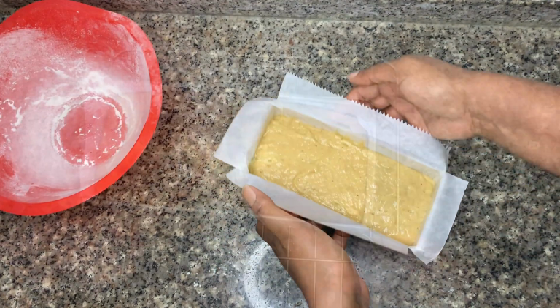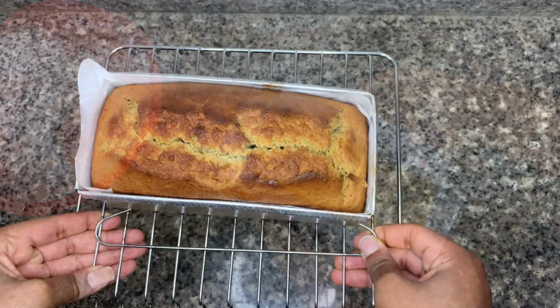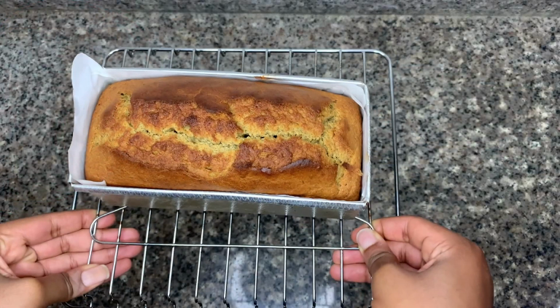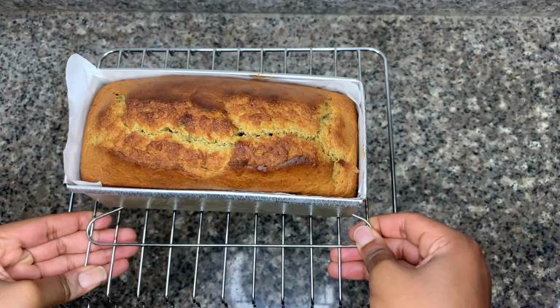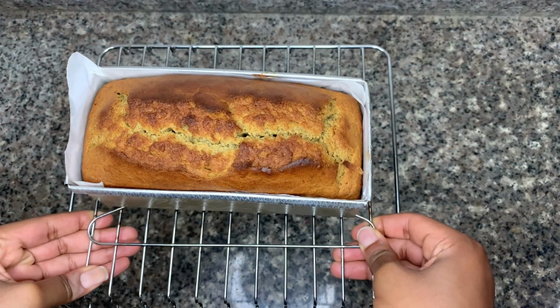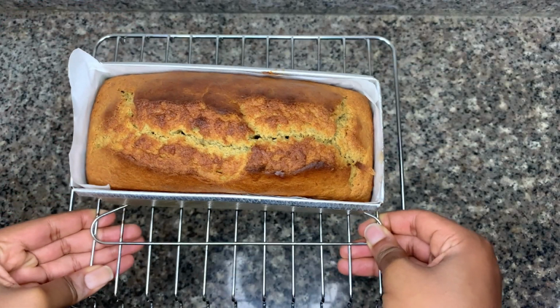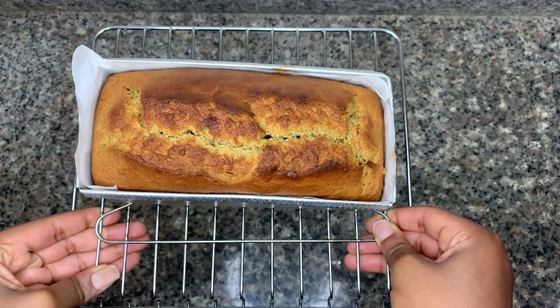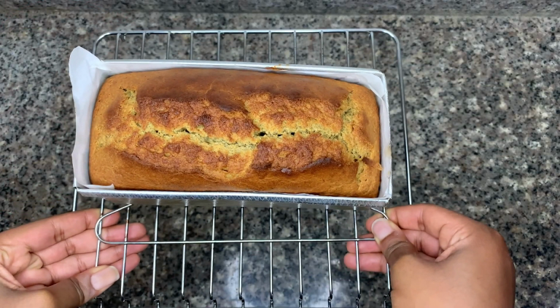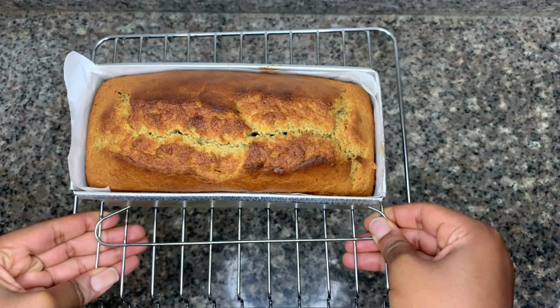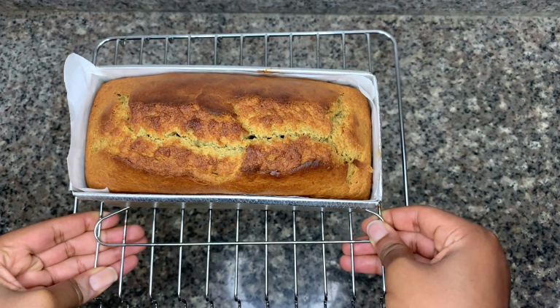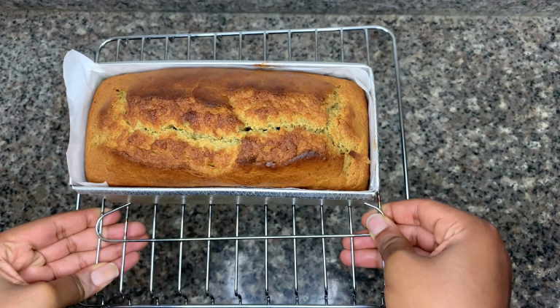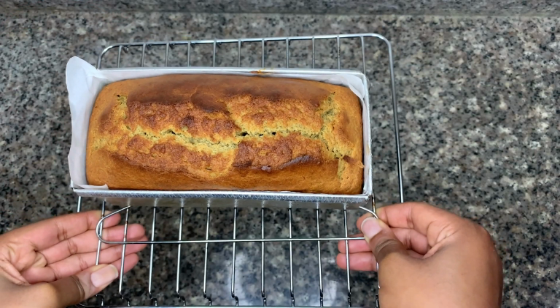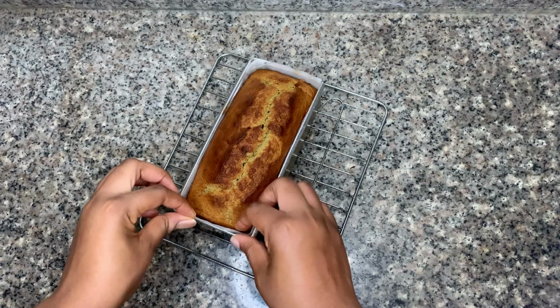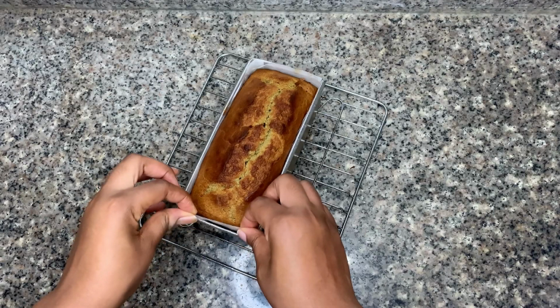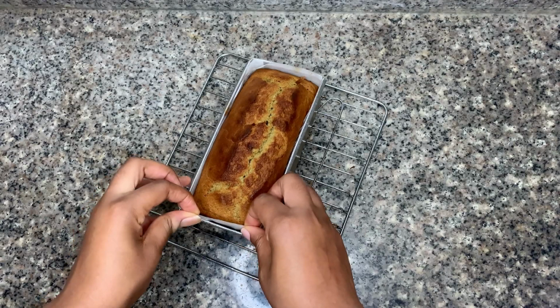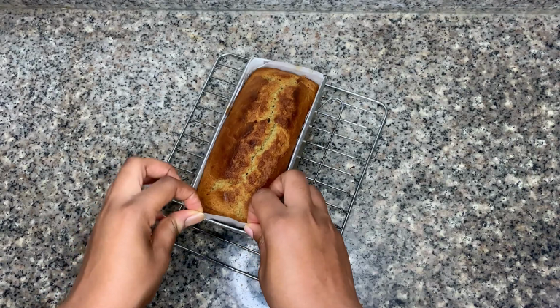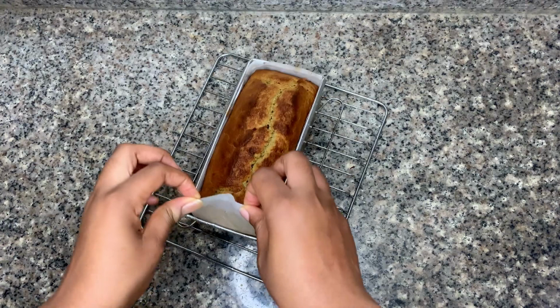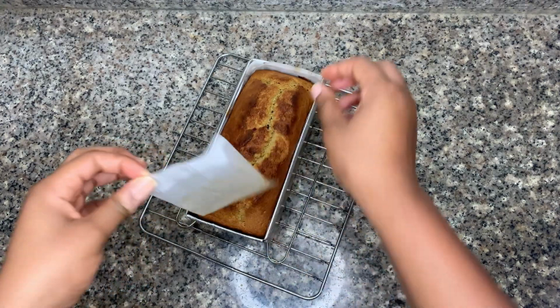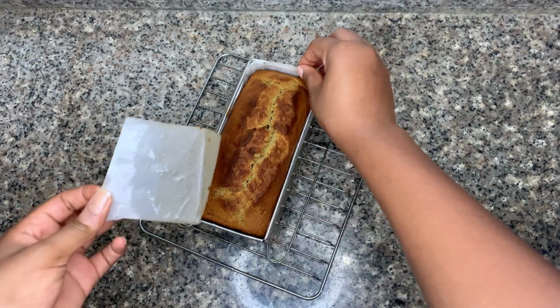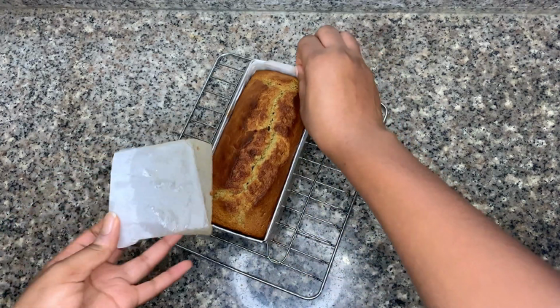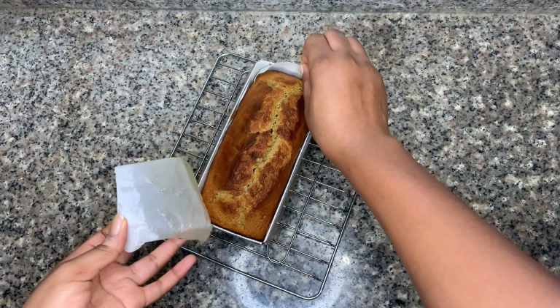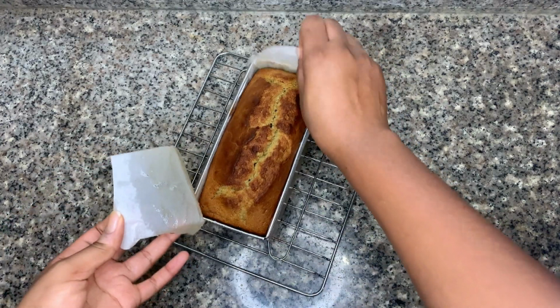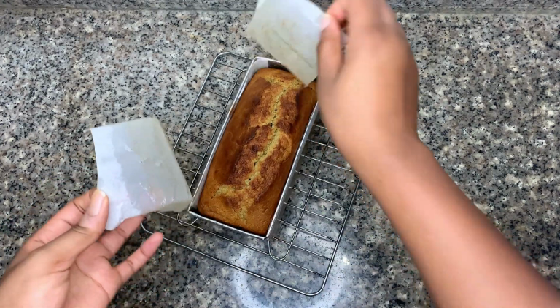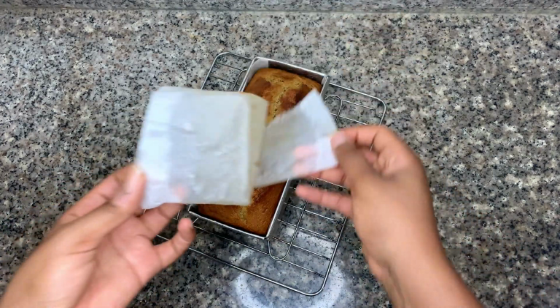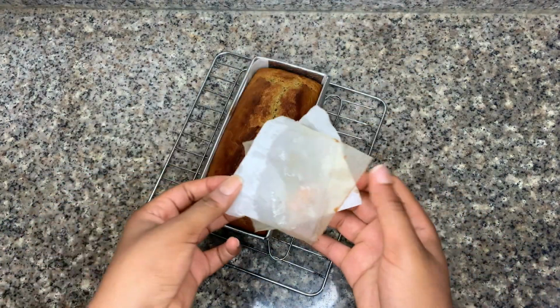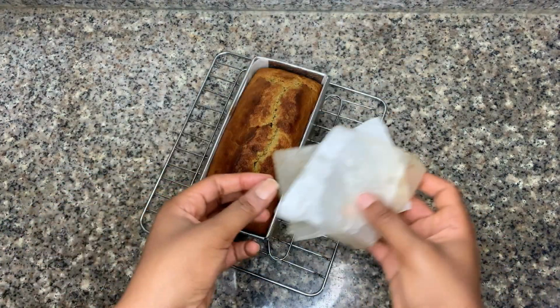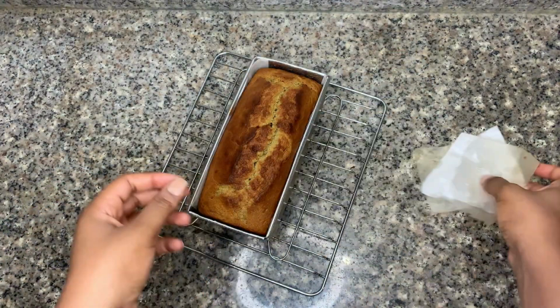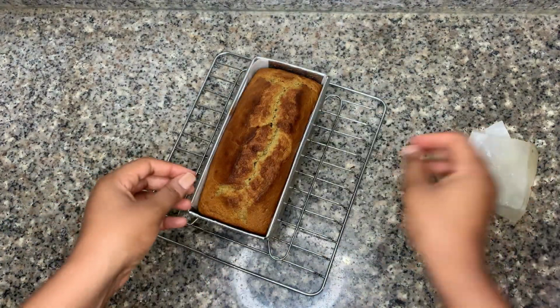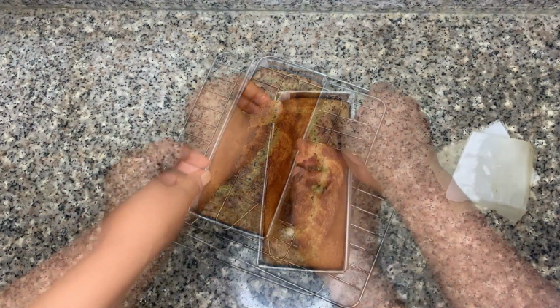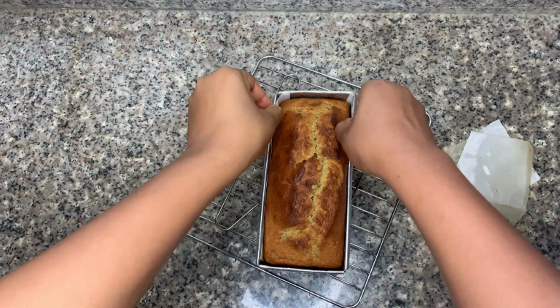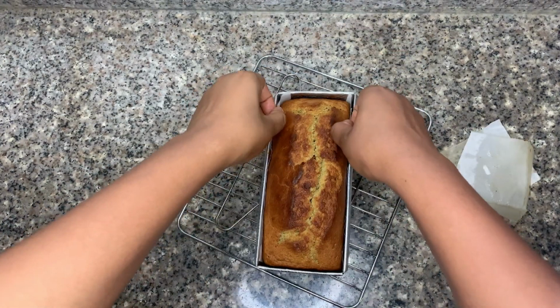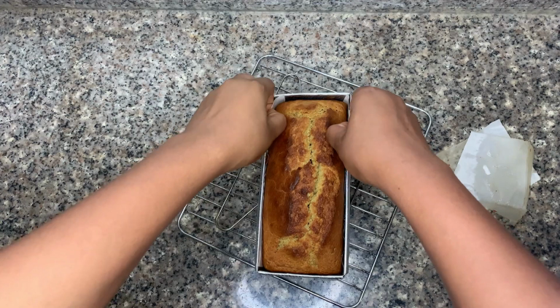Once out of the oven, let it rest for five minutes, then take it out of the tin and let it rest and cool for 30 more minutes before we slice into it.